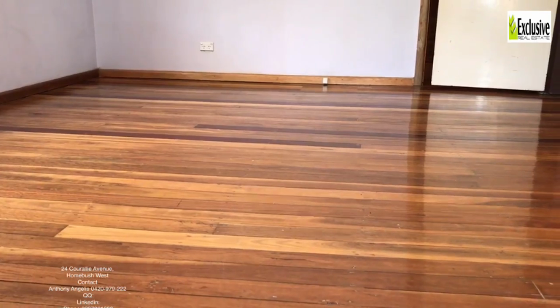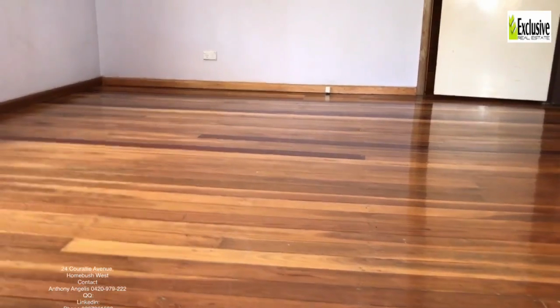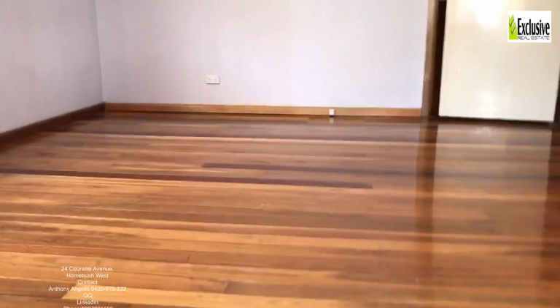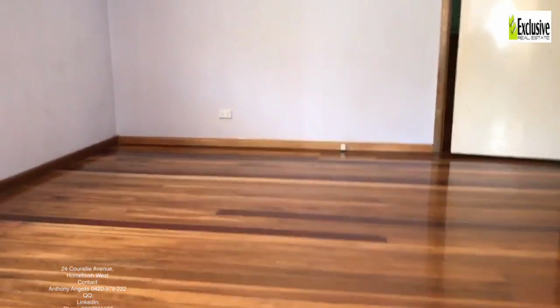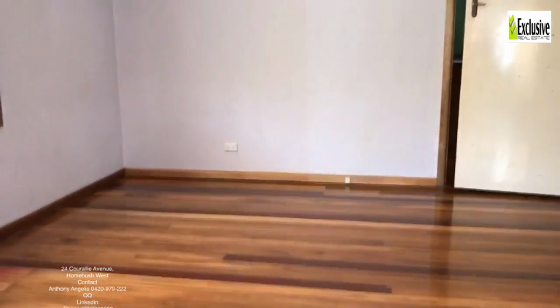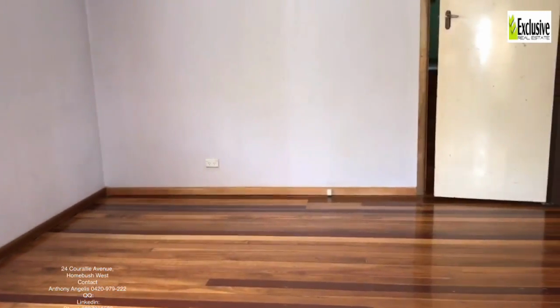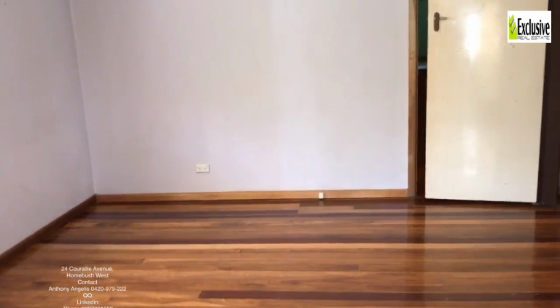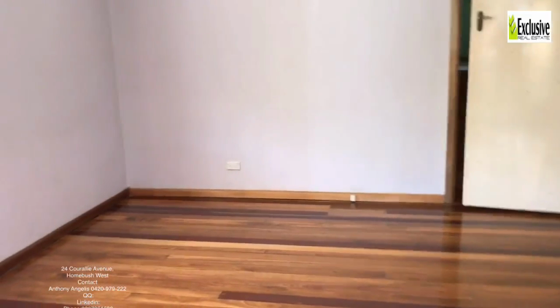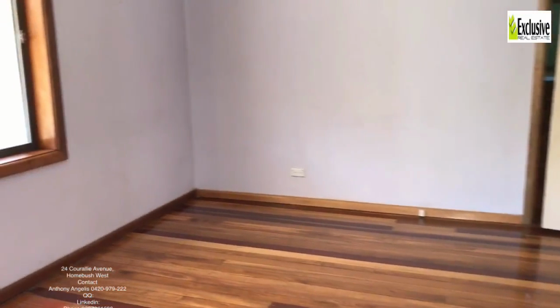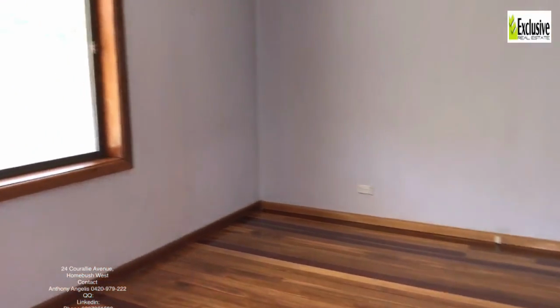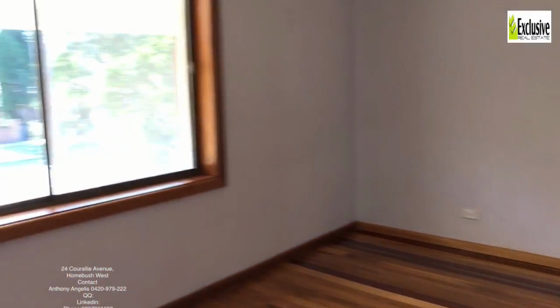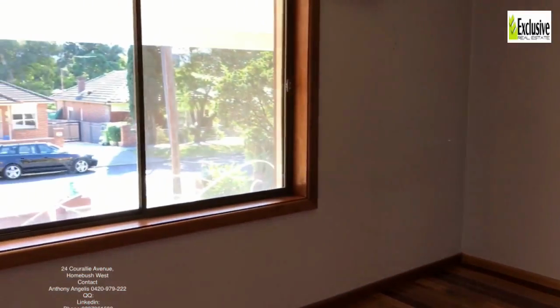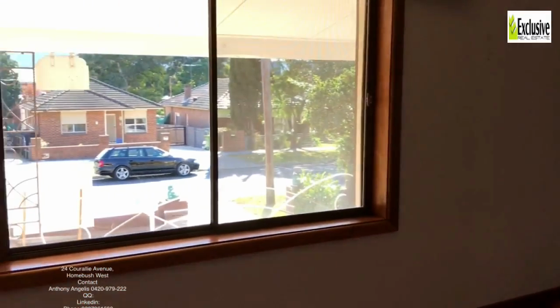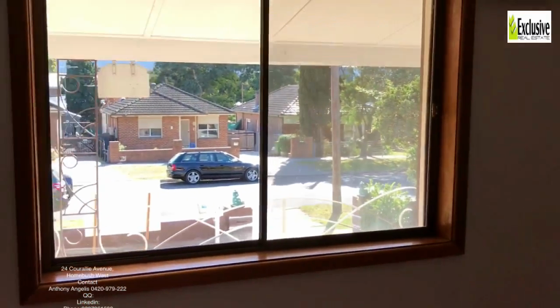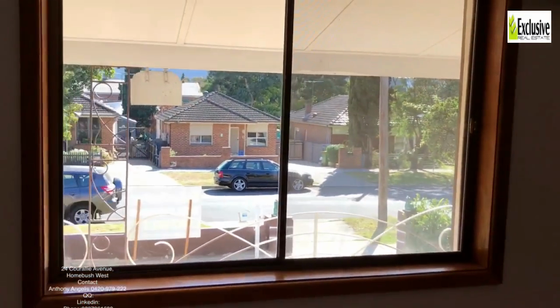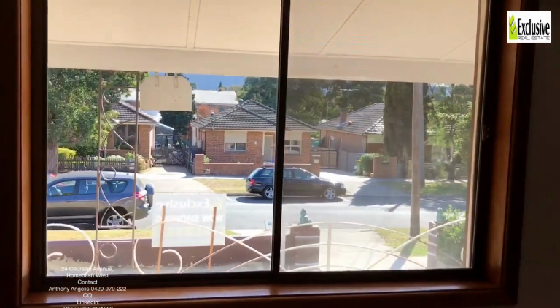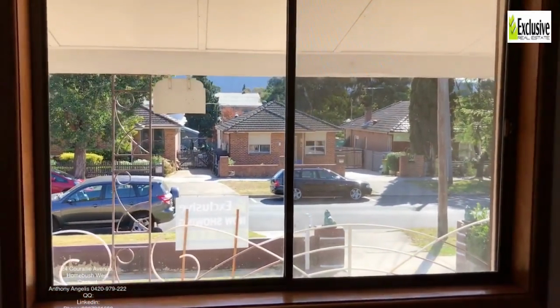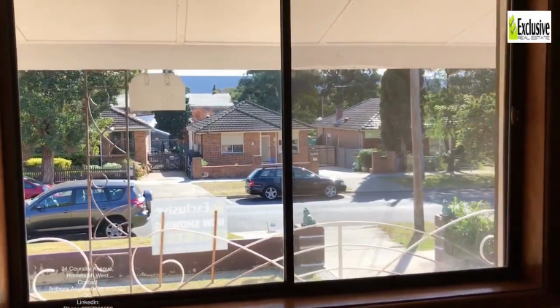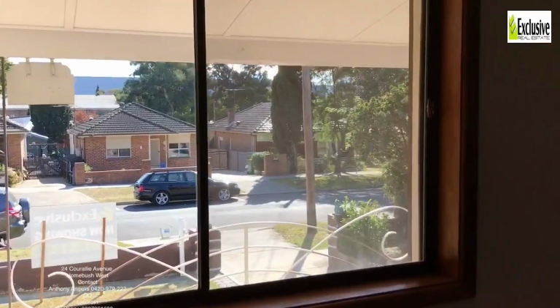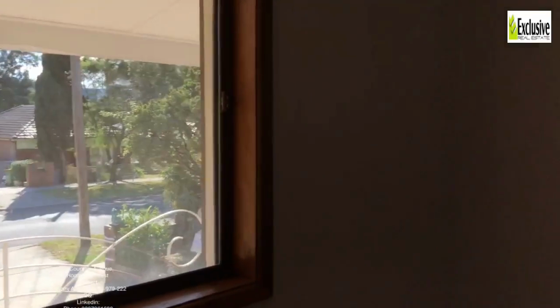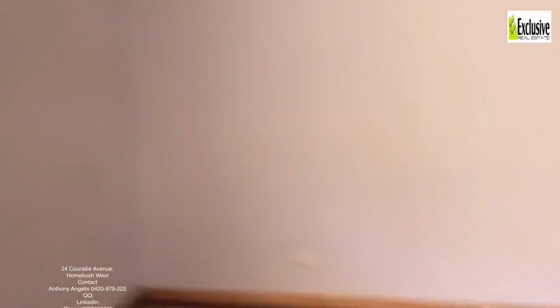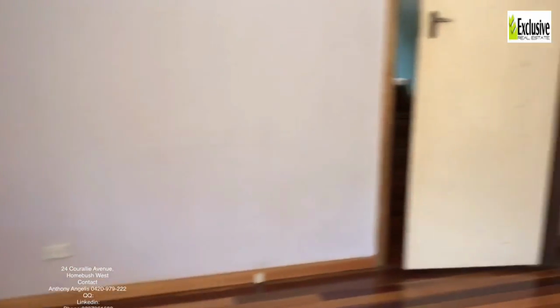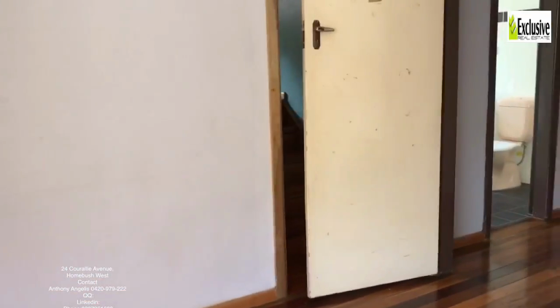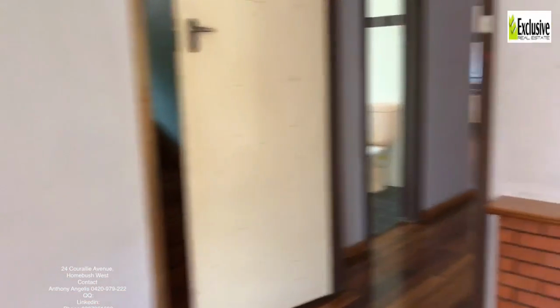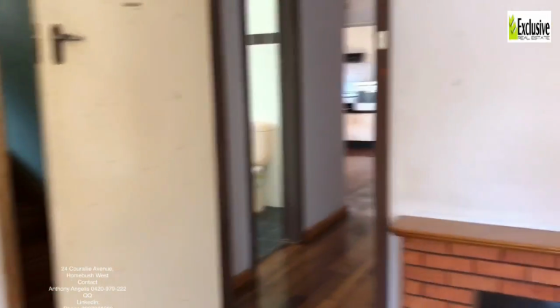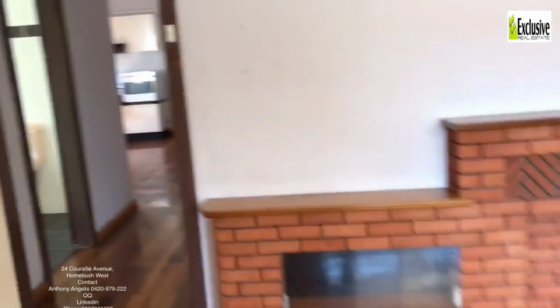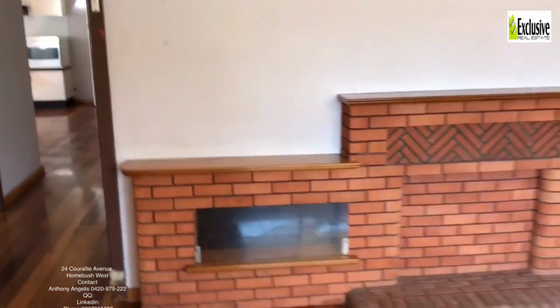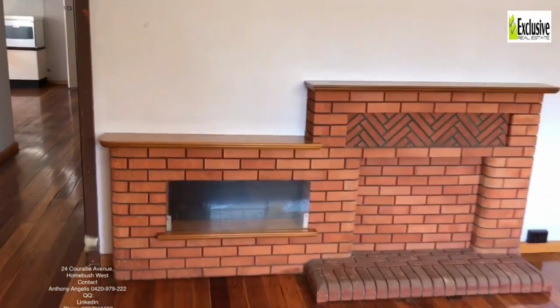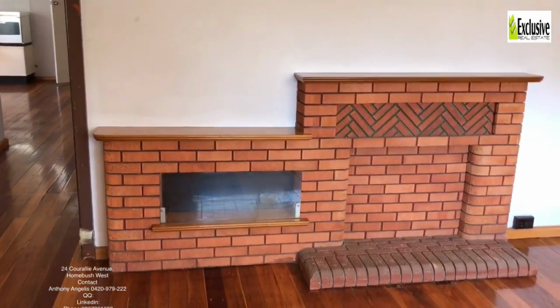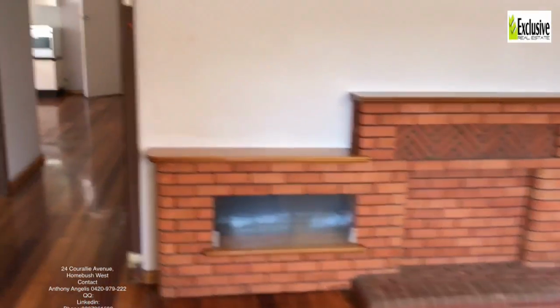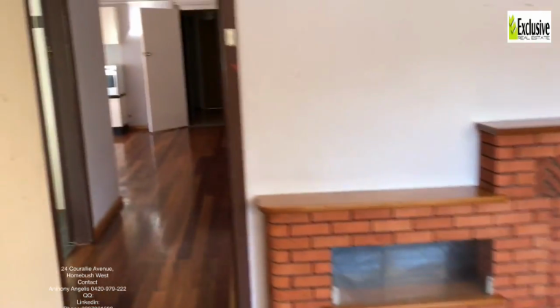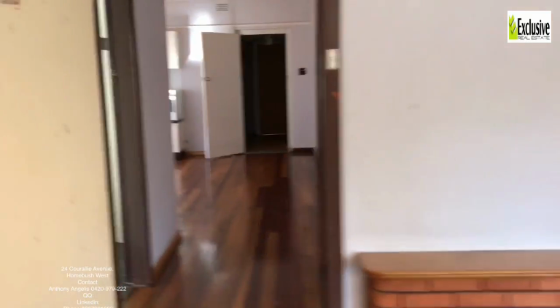24 Corowley Avenue has timber floors throughout. Lots of natural light — look at that. Big picture windows. It's actually a bit of an open plan property.